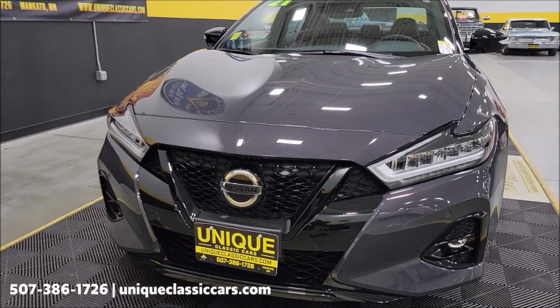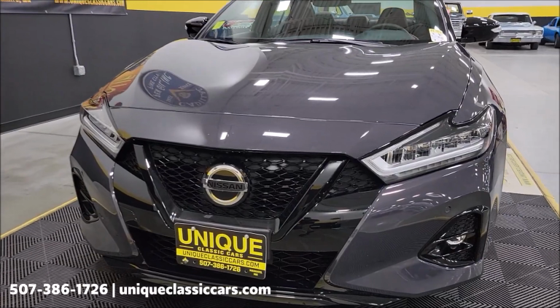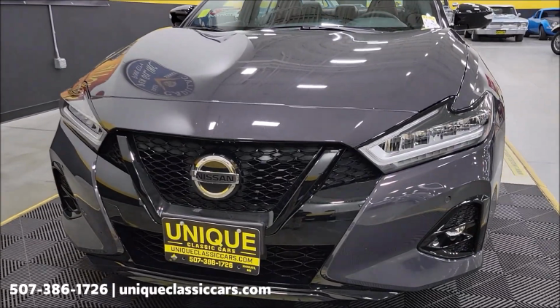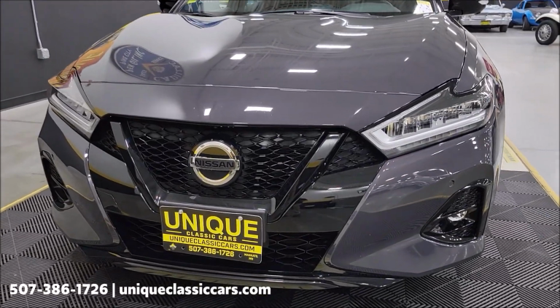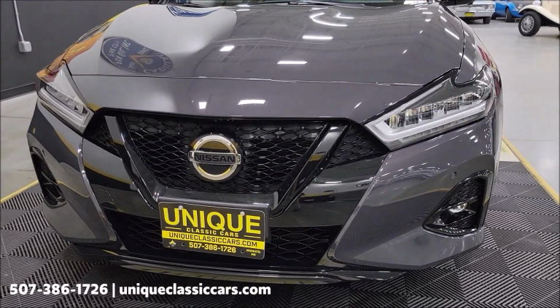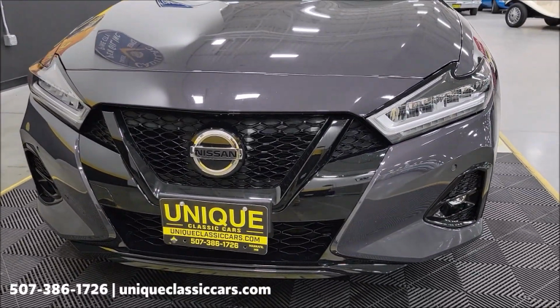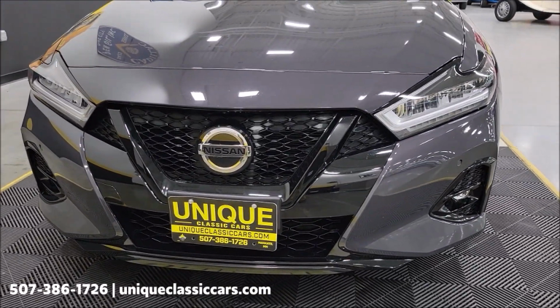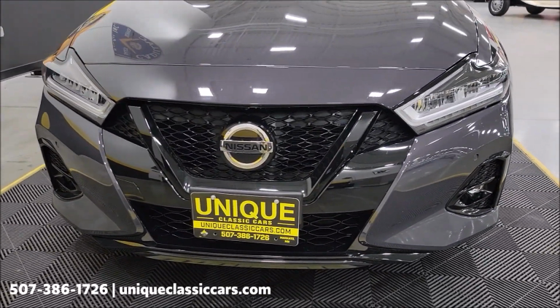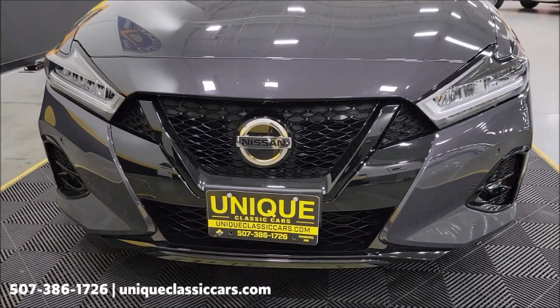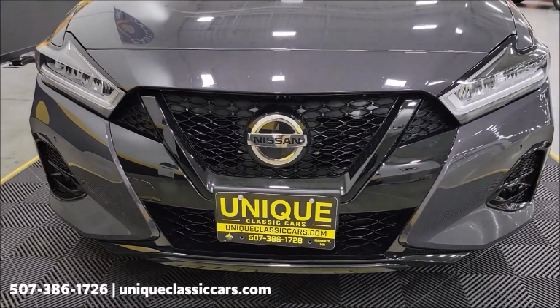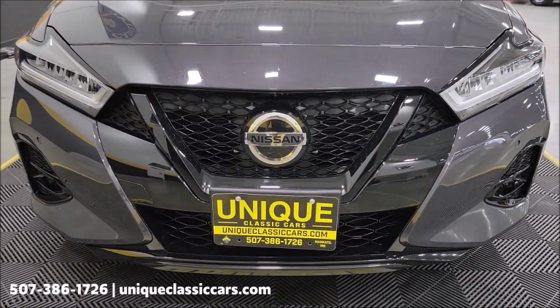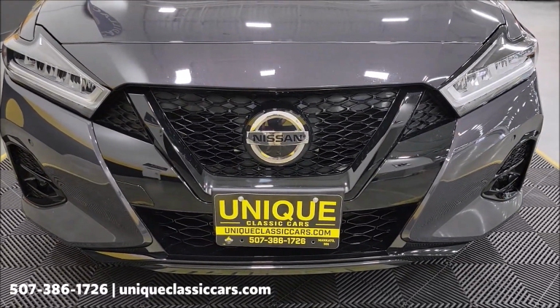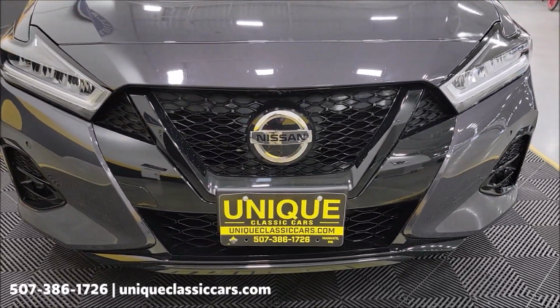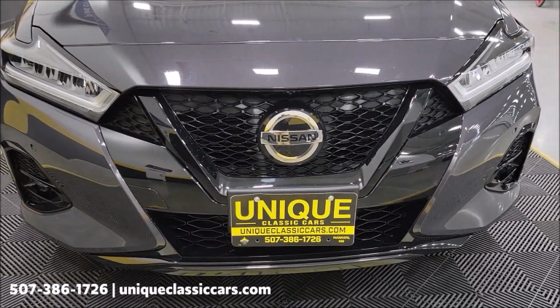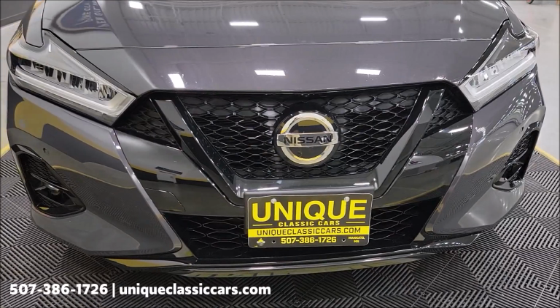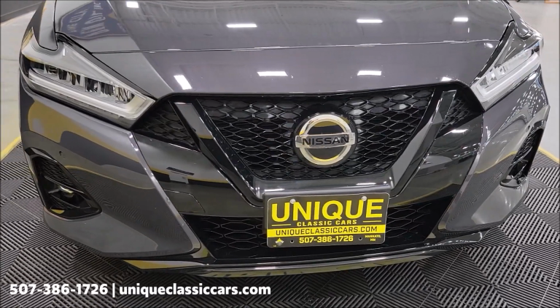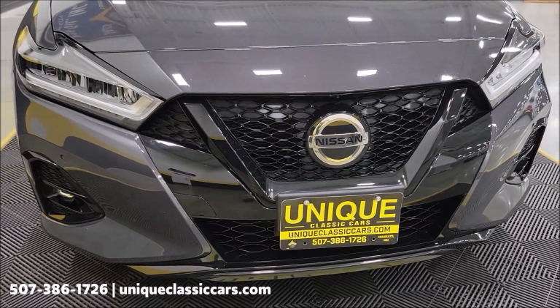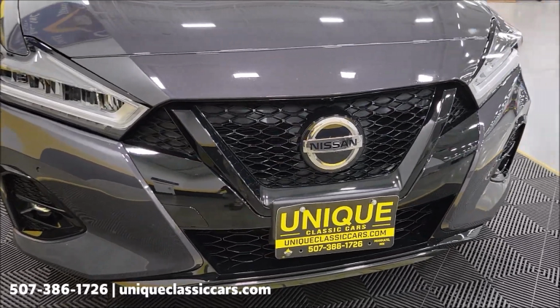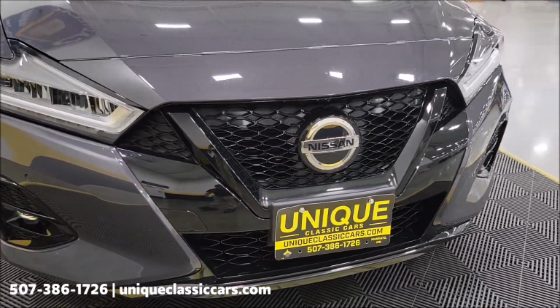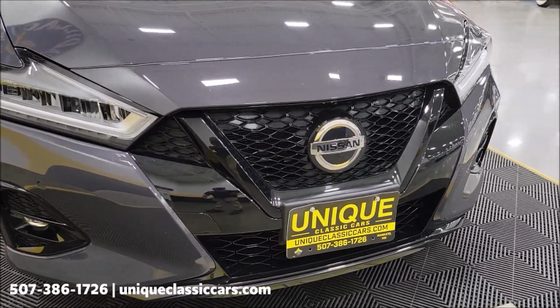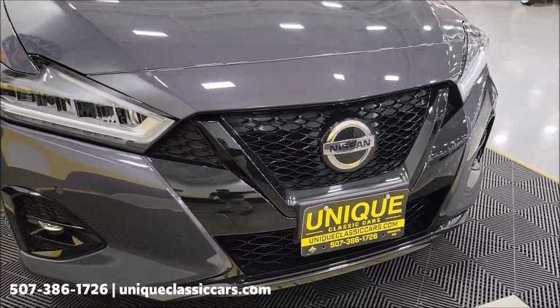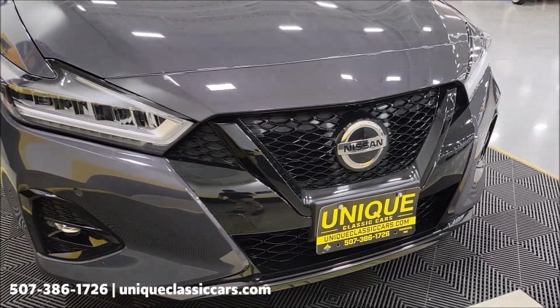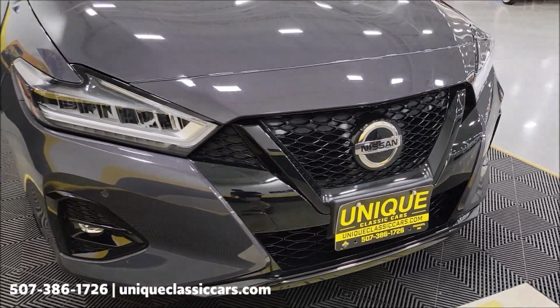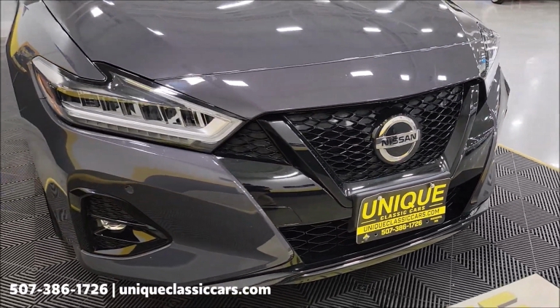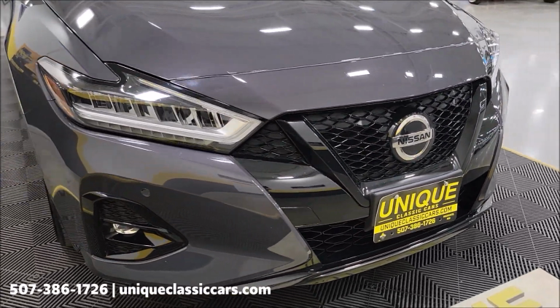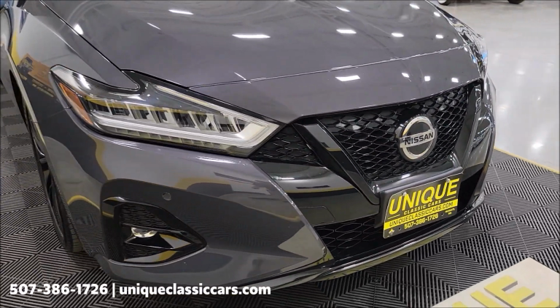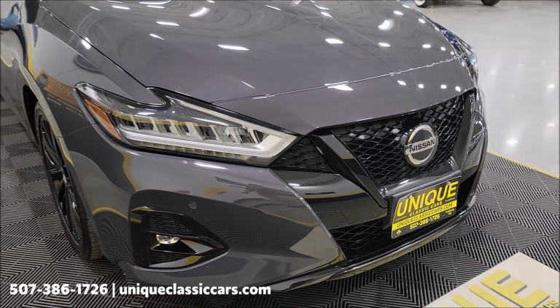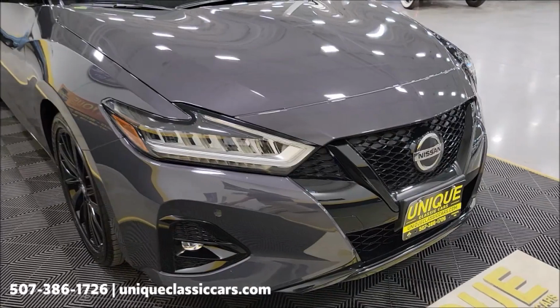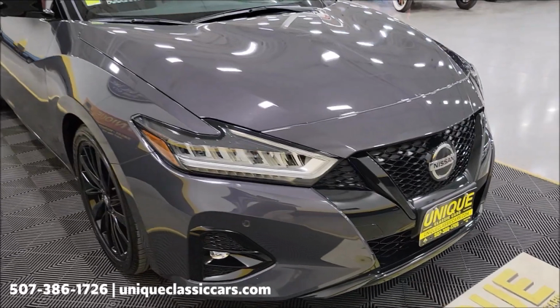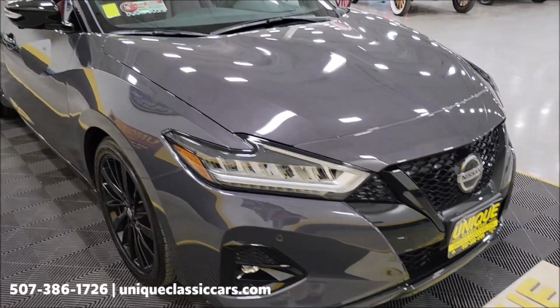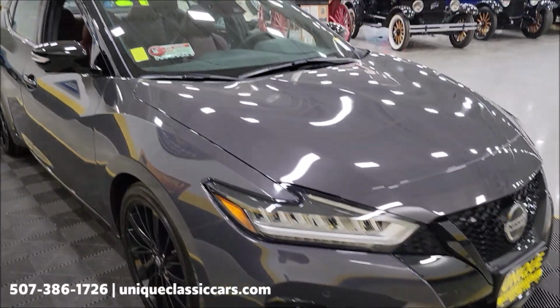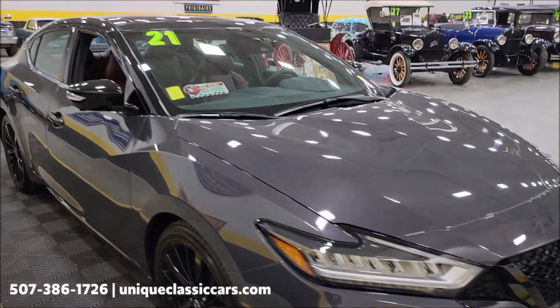Let's take a look at the front fascia. Adult owned and driven, by the way — it's actually folks that the owner of our shop here knew that had this car.